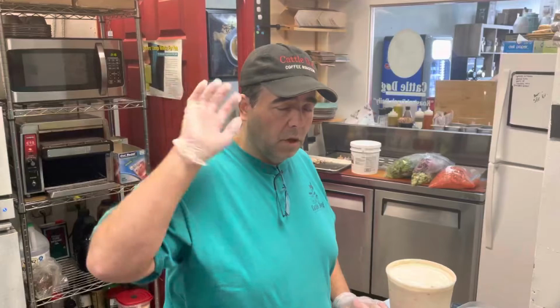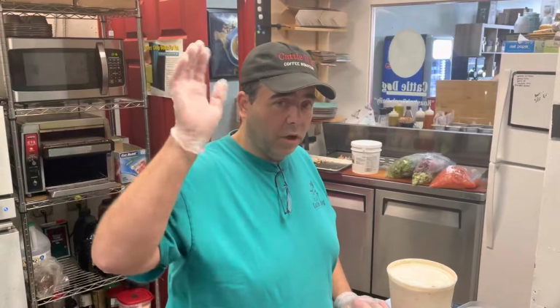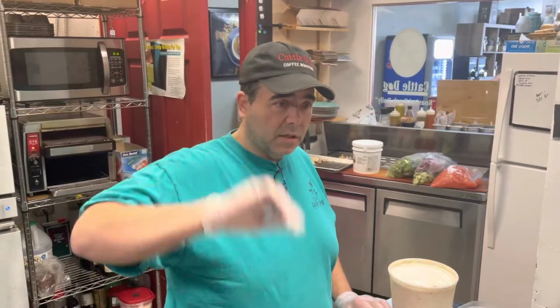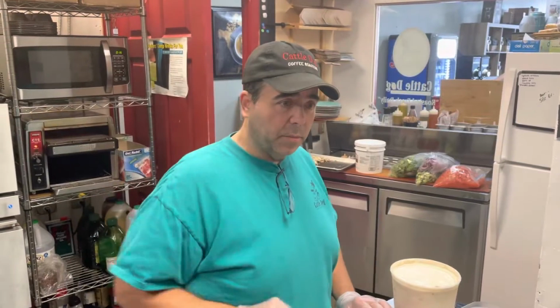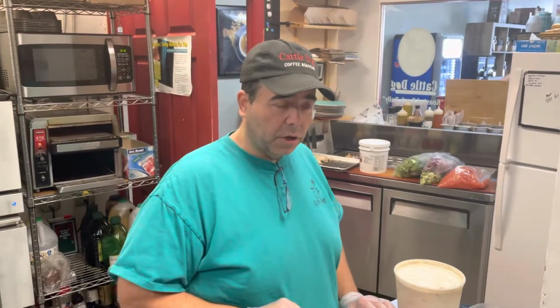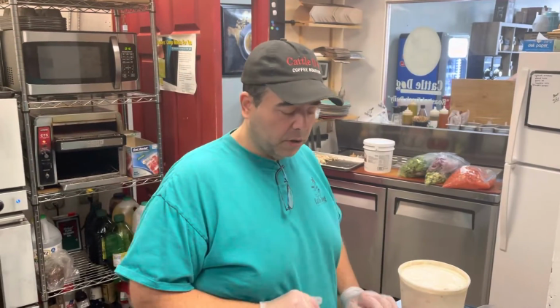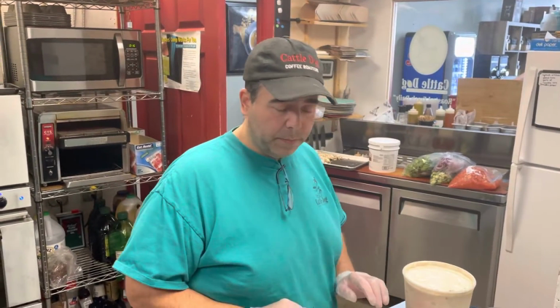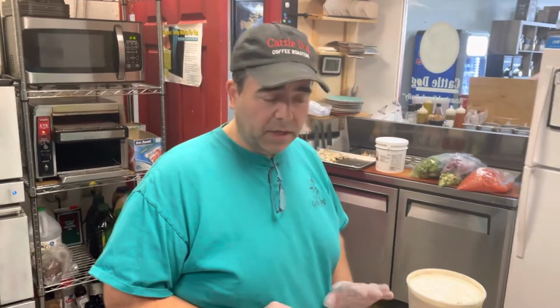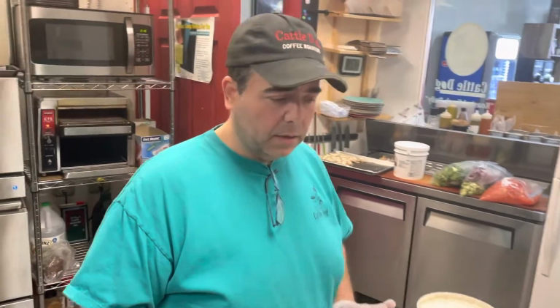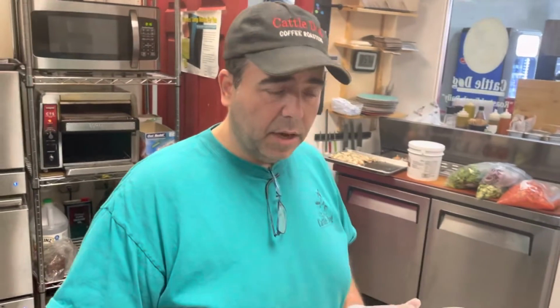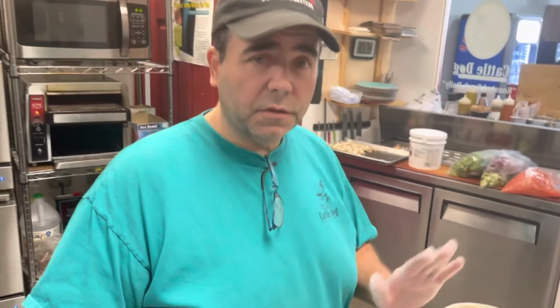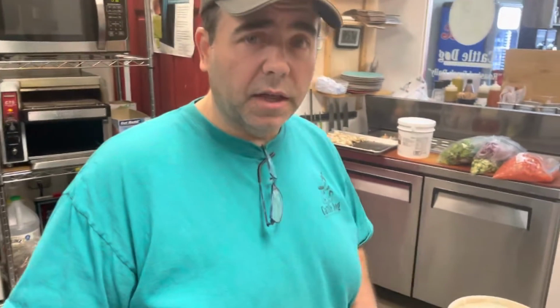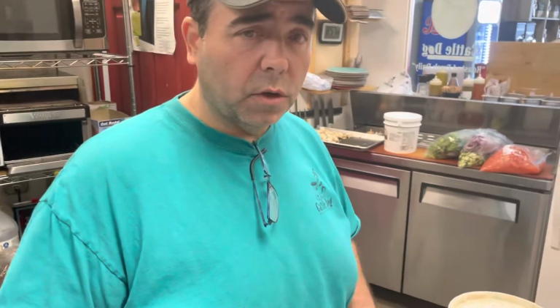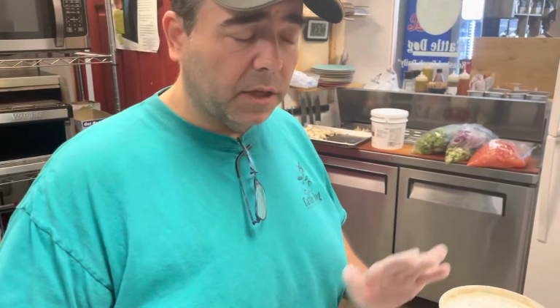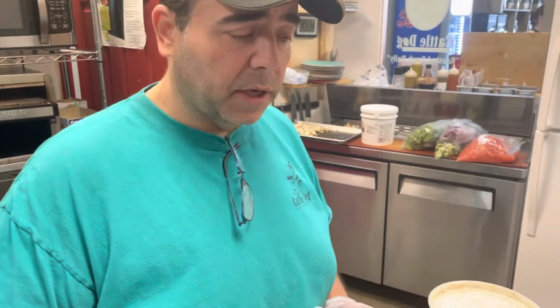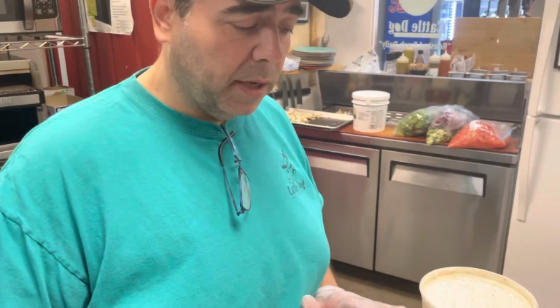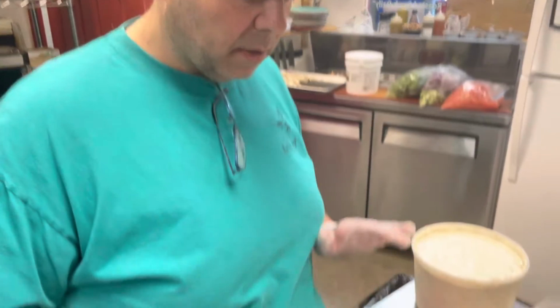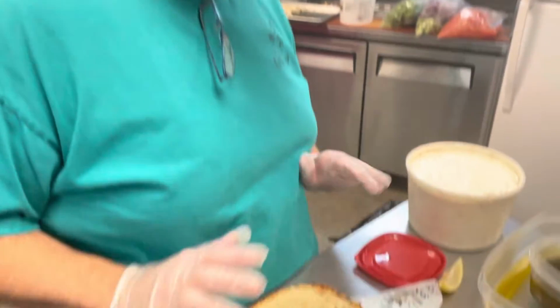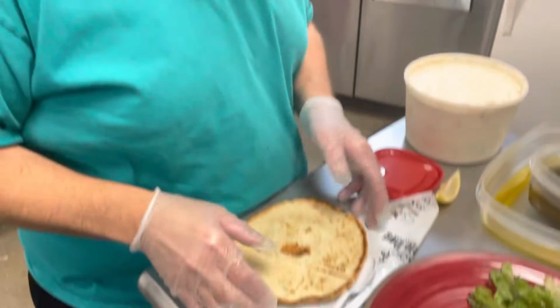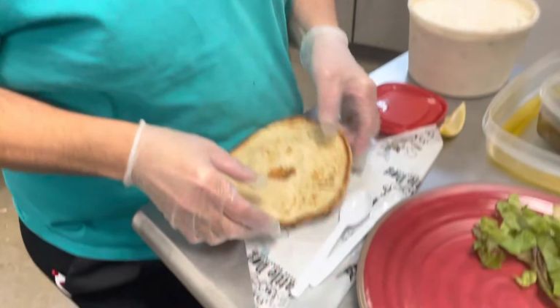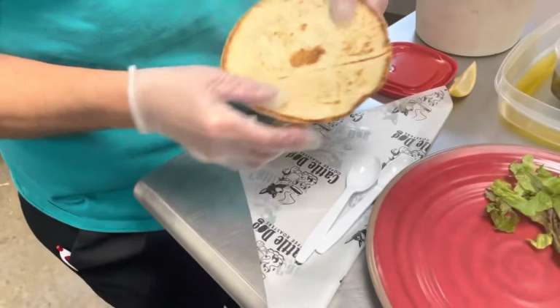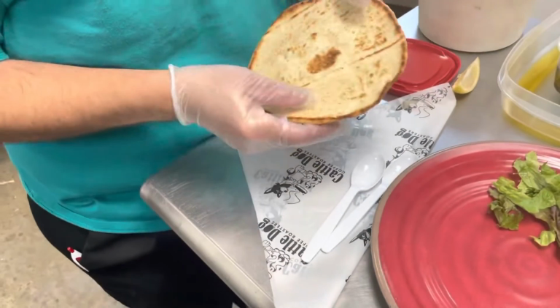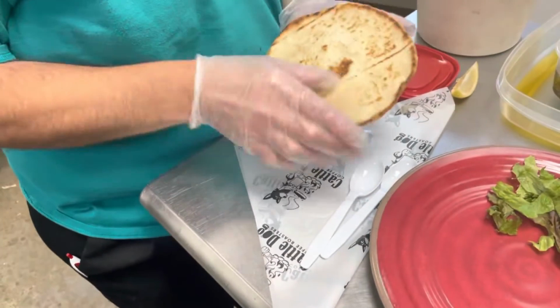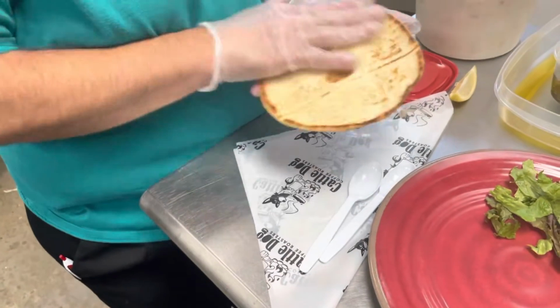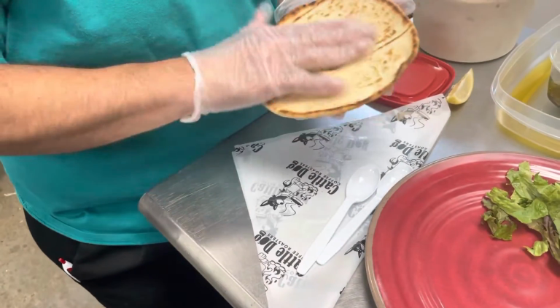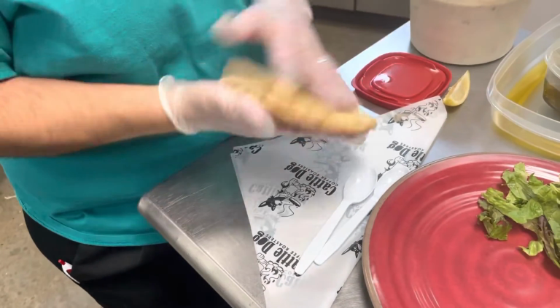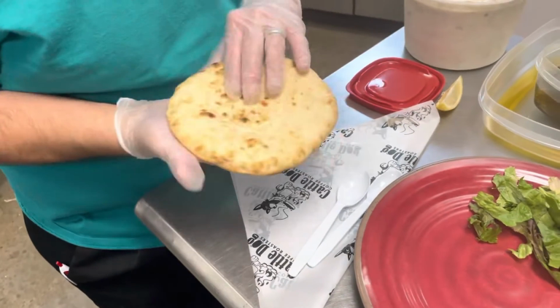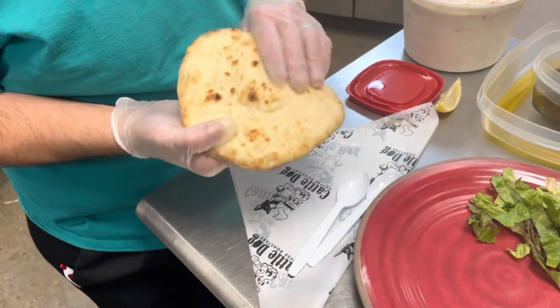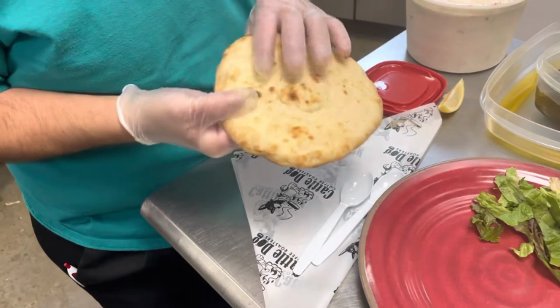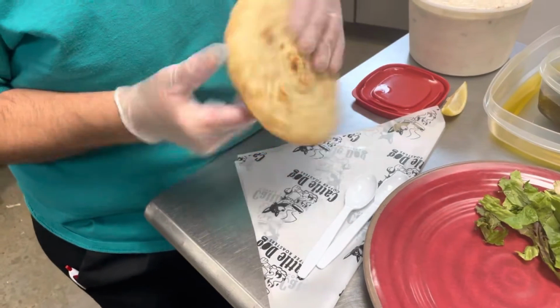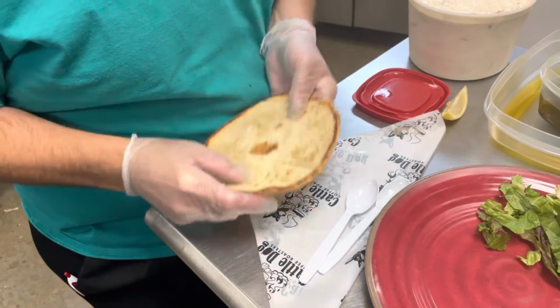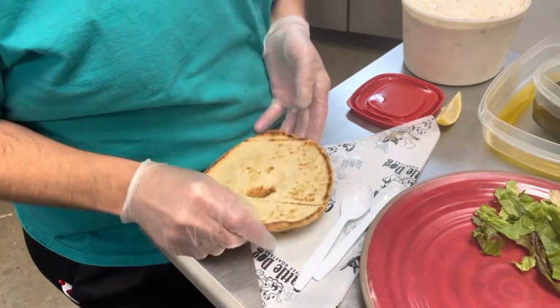Good morning, this is the Mykonos pita sandwich for today. This is one of the things we did at Blessing. So we have our pita — we're gonna spread on this side, leave the fluffy side on the outside.